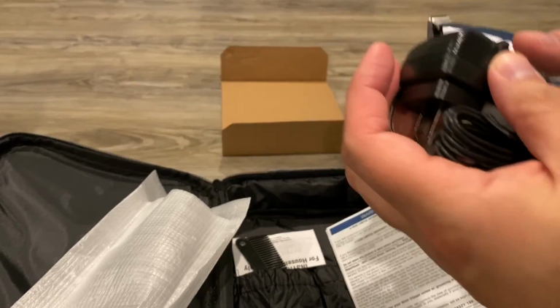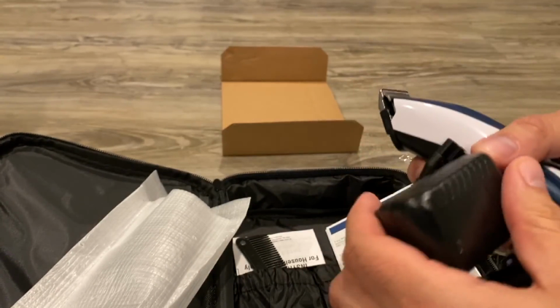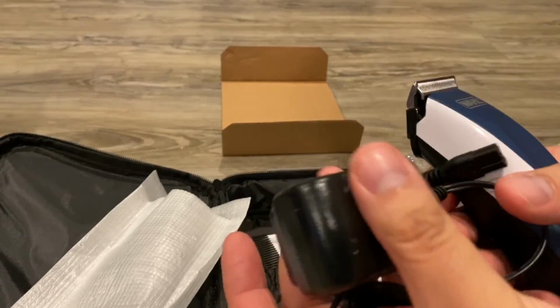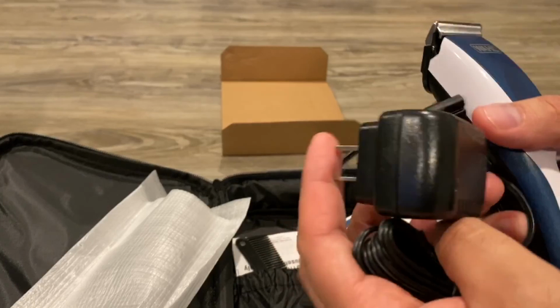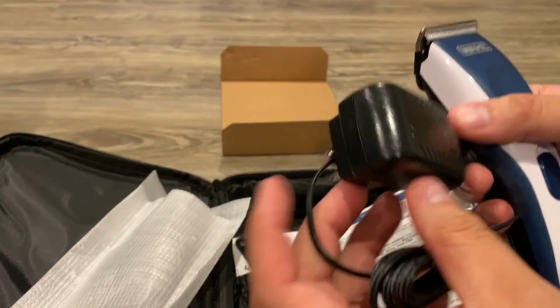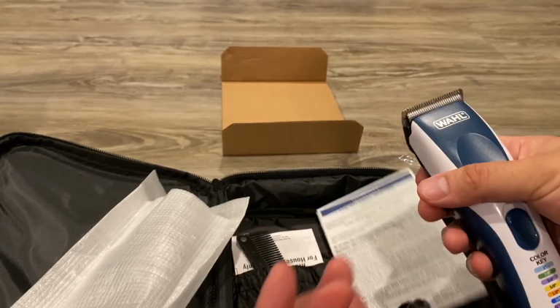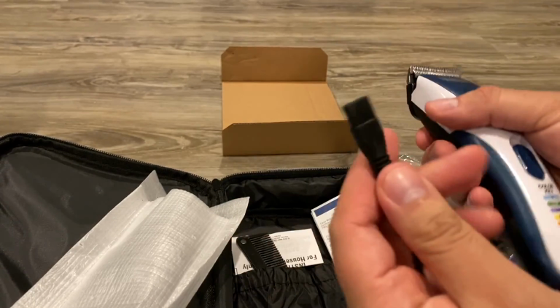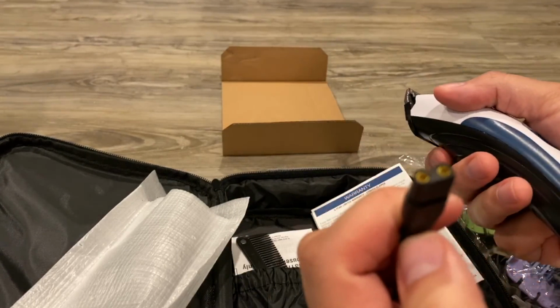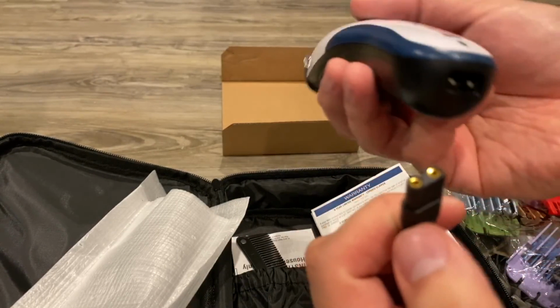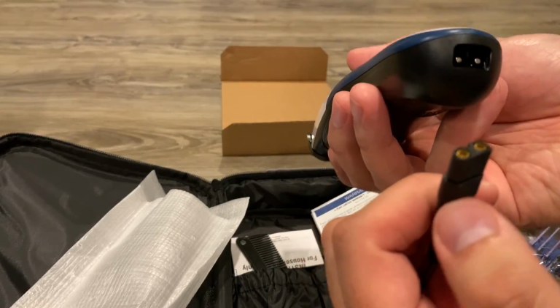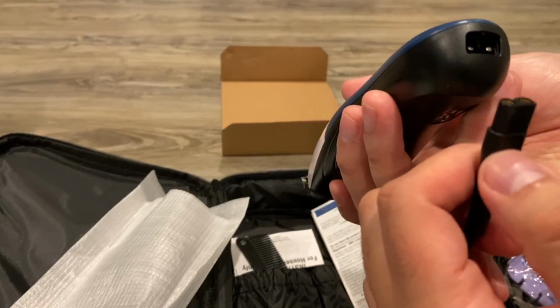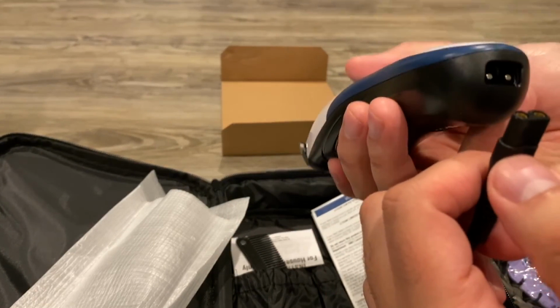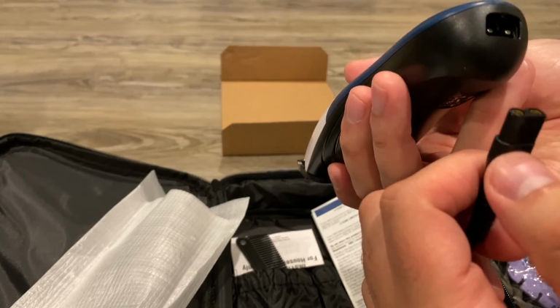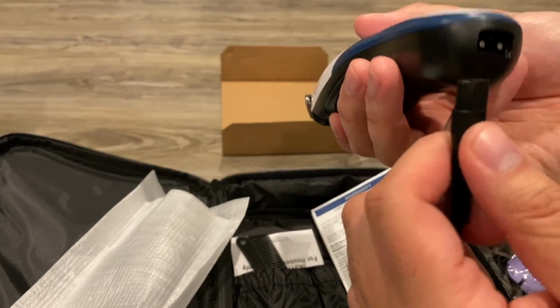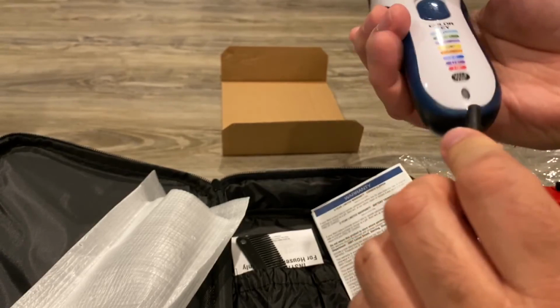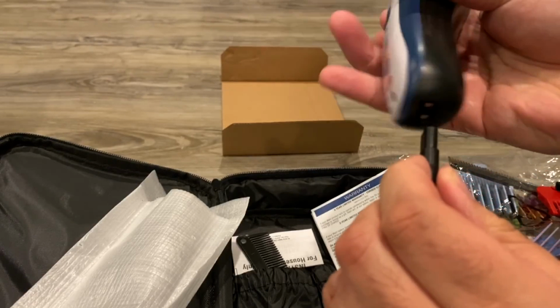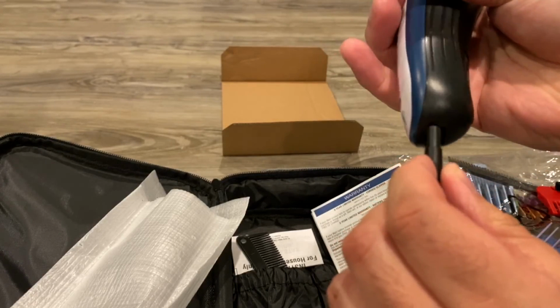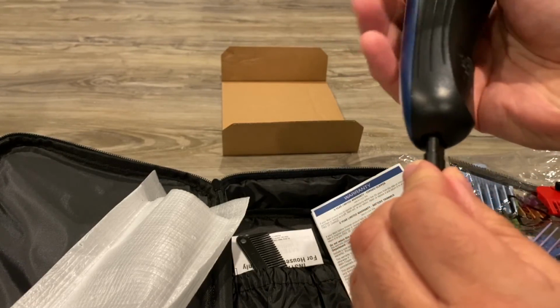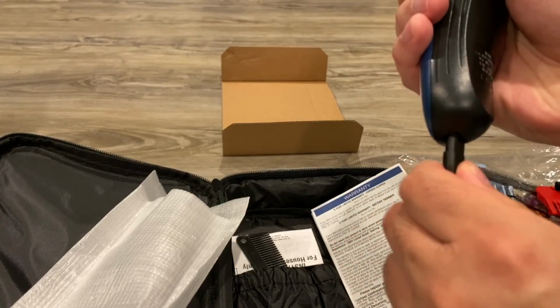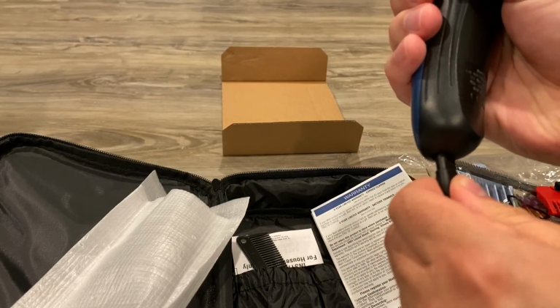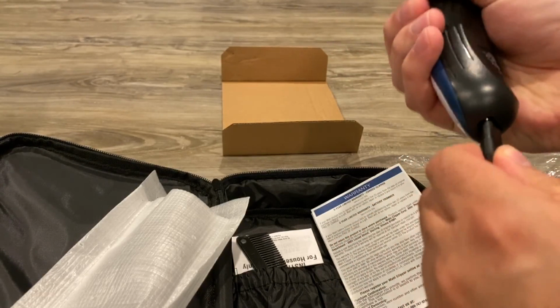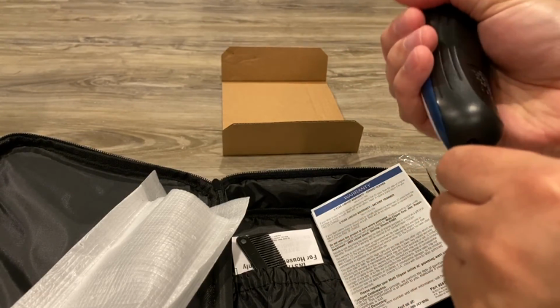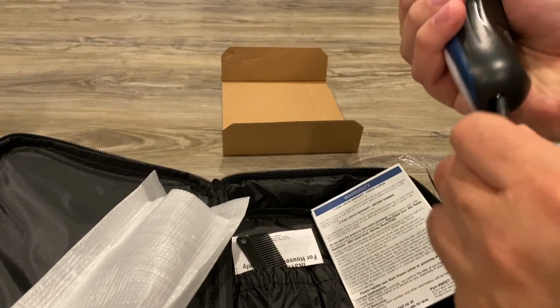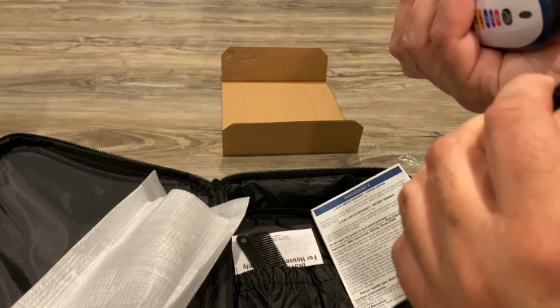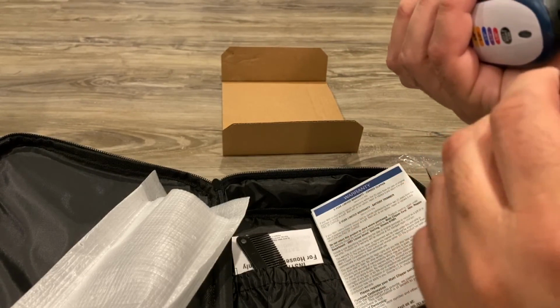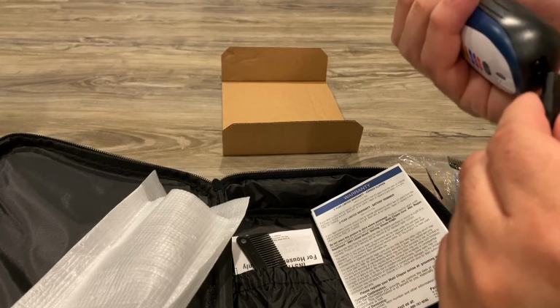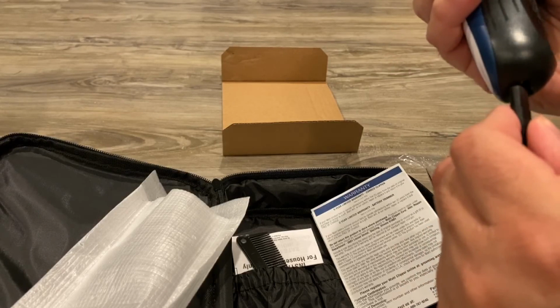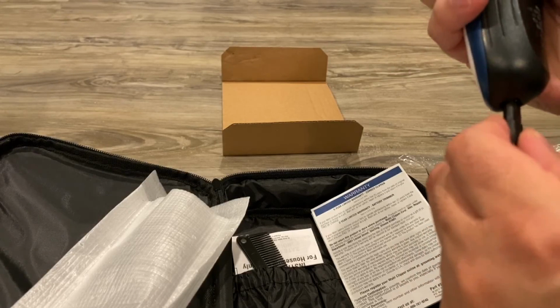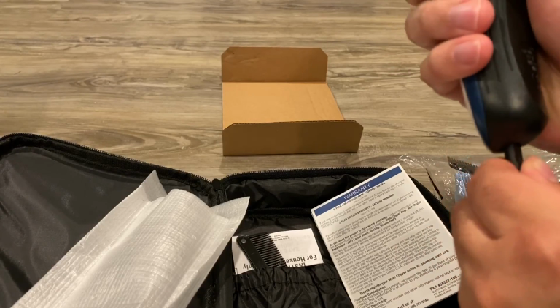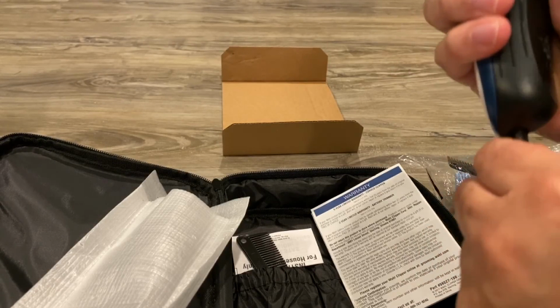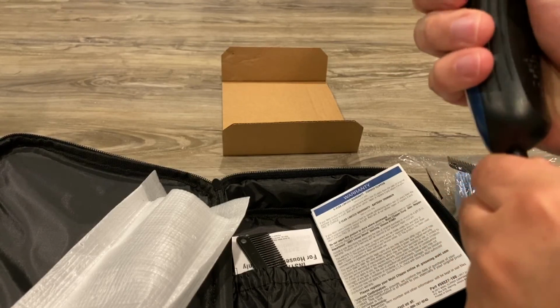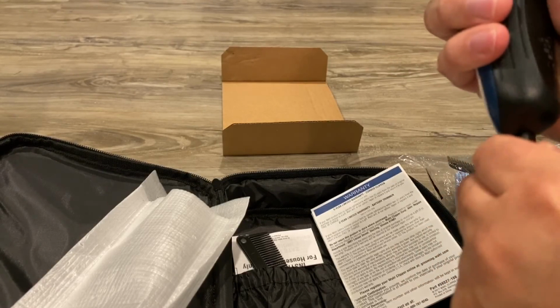You plug it in and you can use this while it's plugged in or not. There are some clippers, like the other one I have, that have to be plugged in. So this one you have the option.